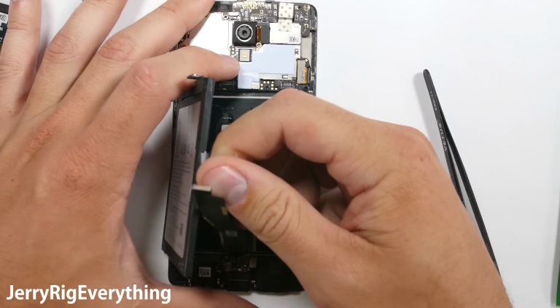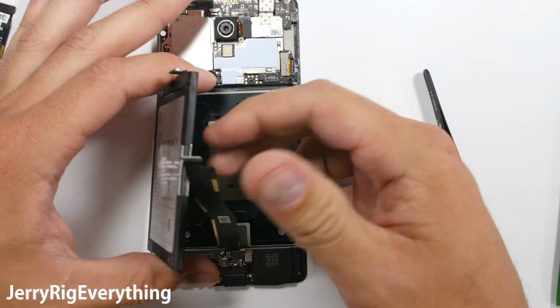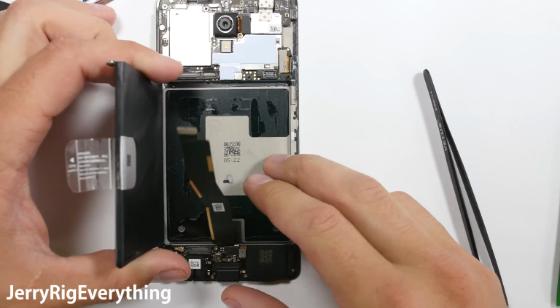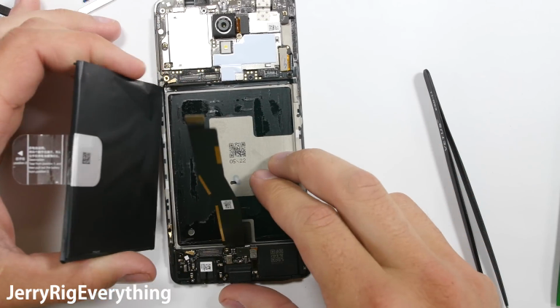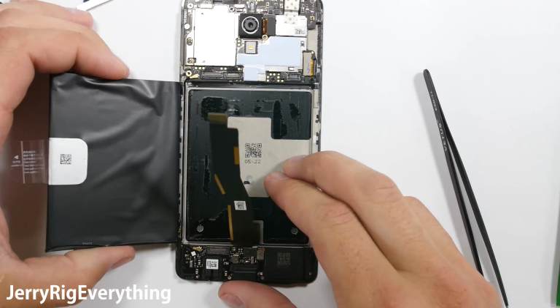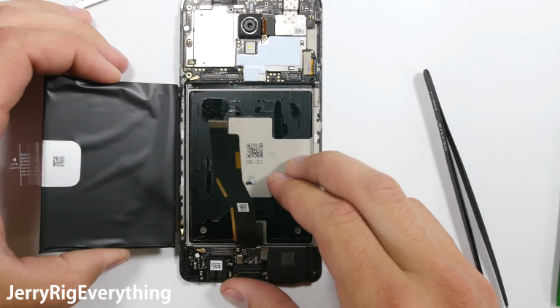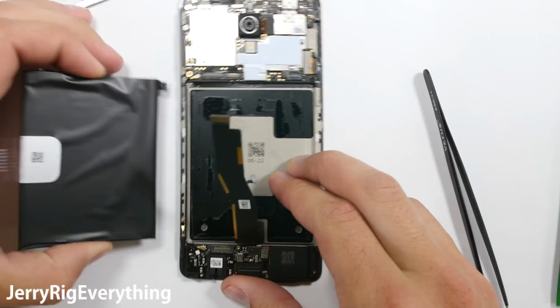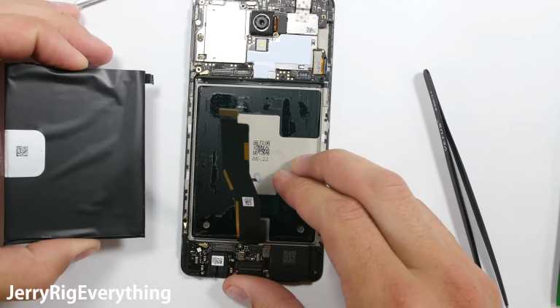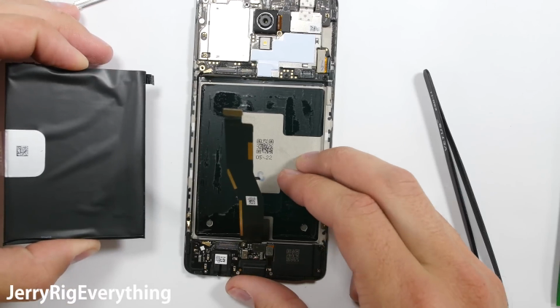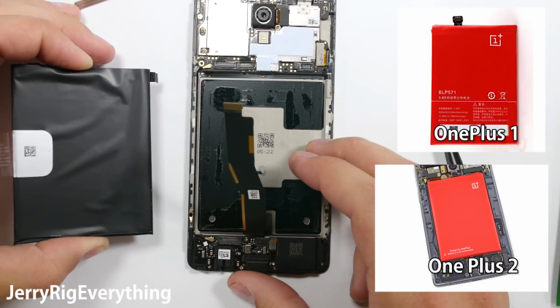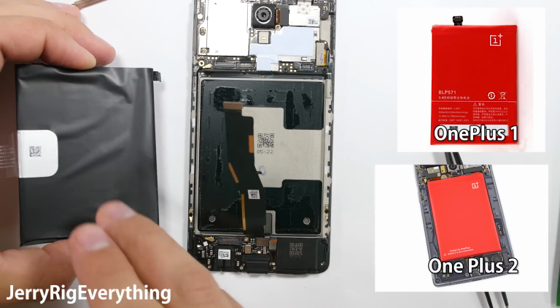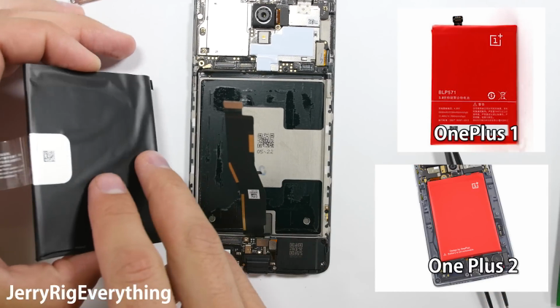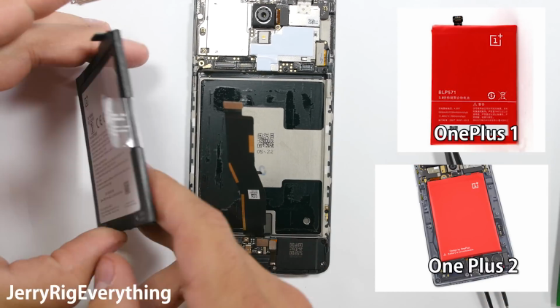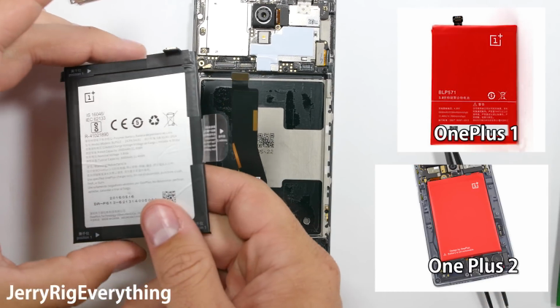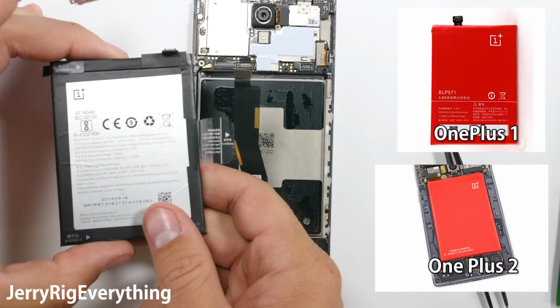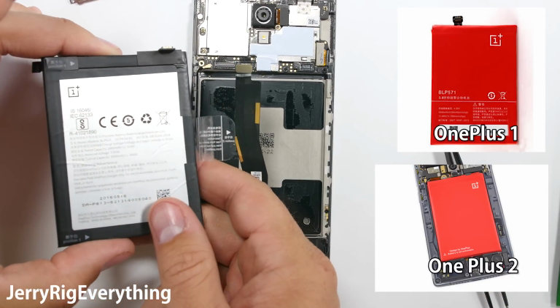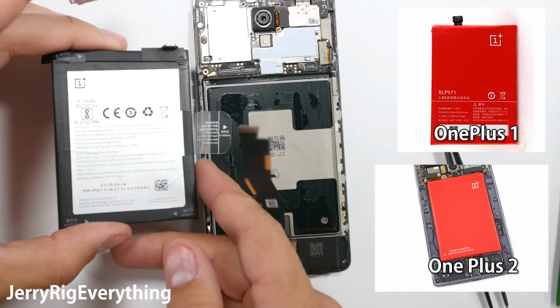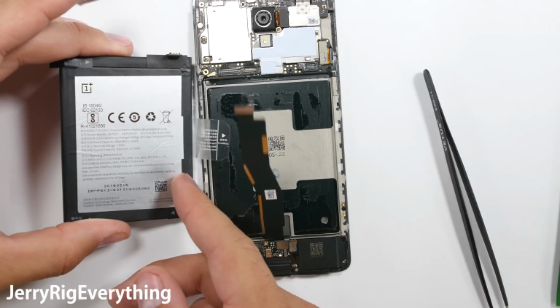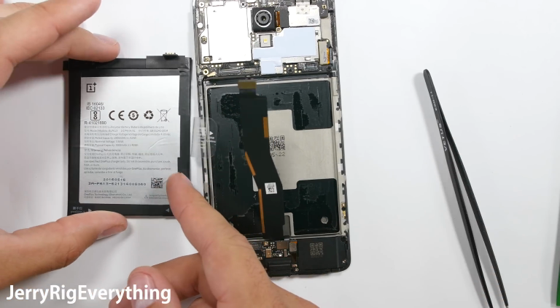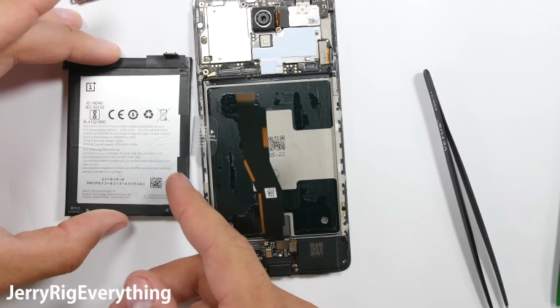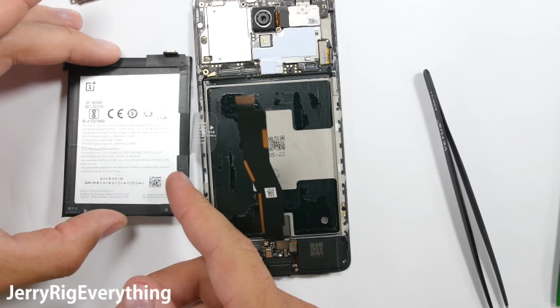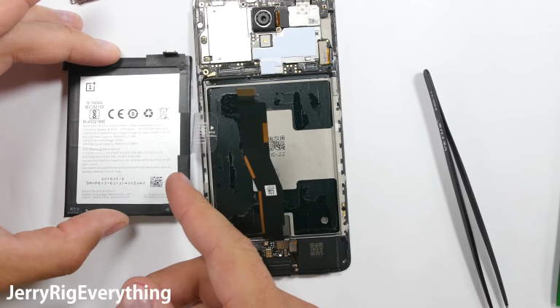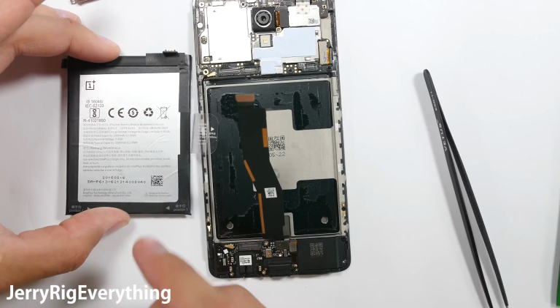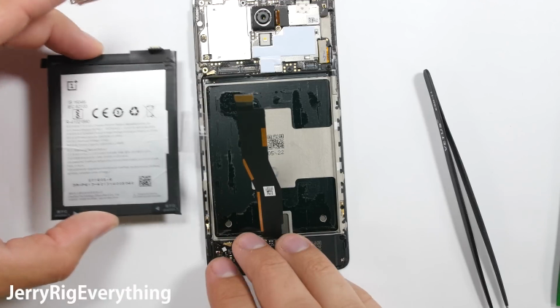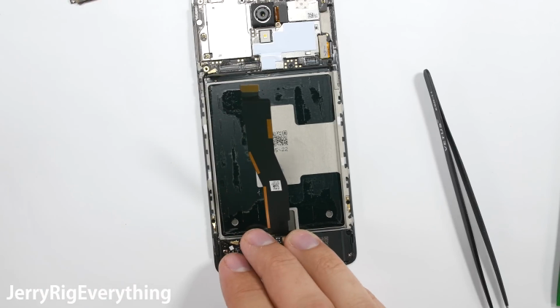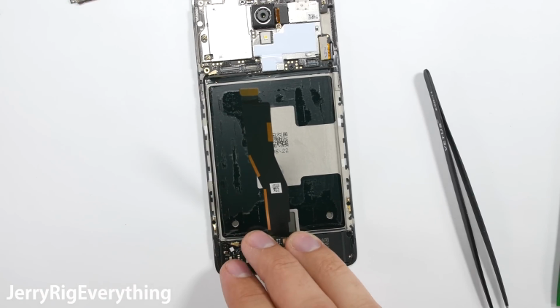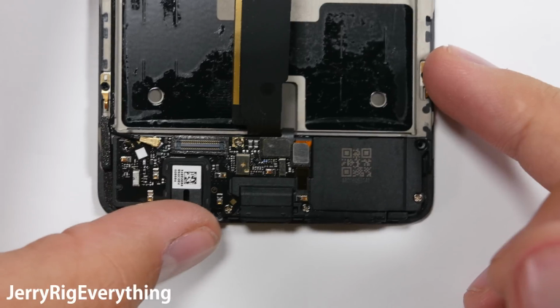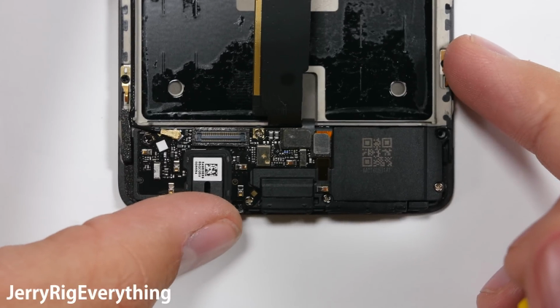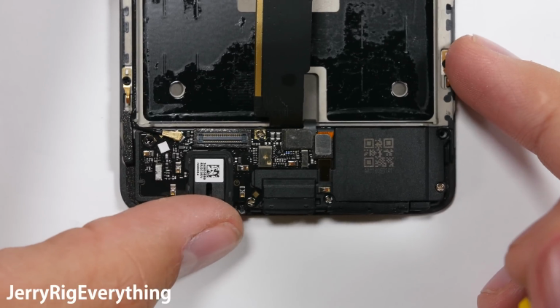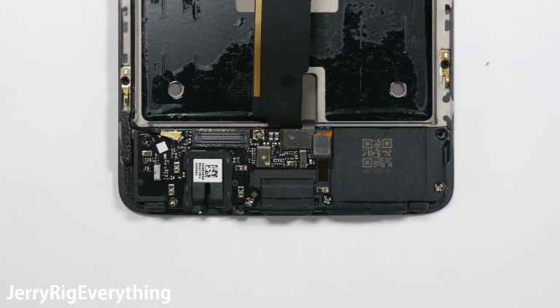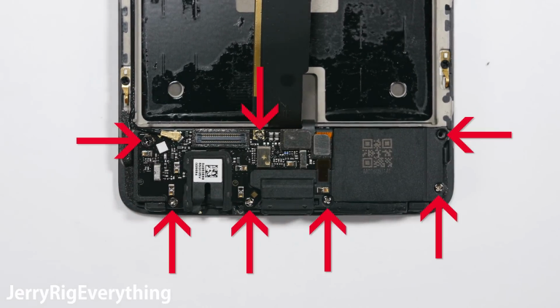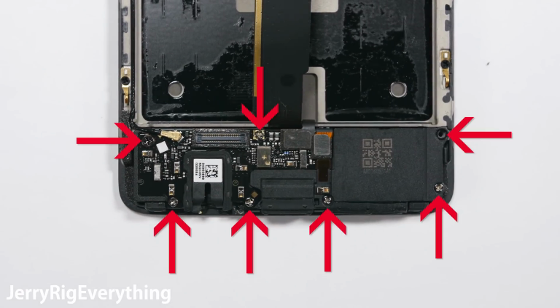The biggest disappointment of this phone is that the battery is not red. The OnePlus One and the OnePlus Two phones had a bright red battery, which was fun for repair guys like myself to open up and see something a little bit different. But they went back to the original boring black batteries.